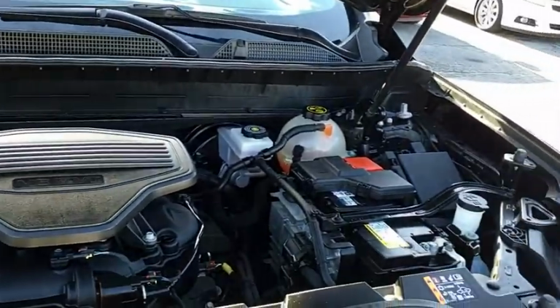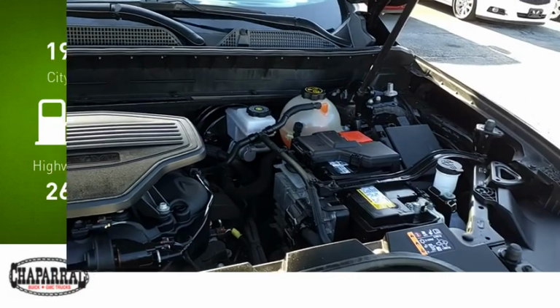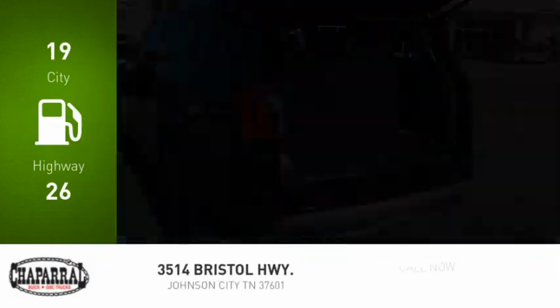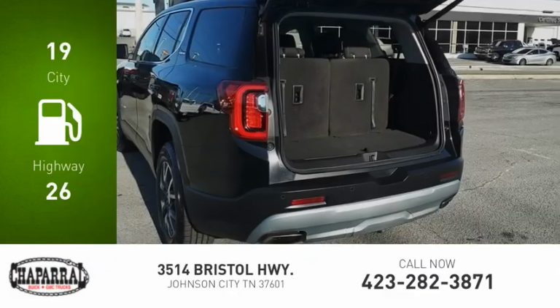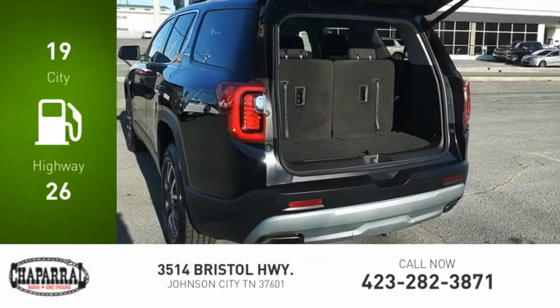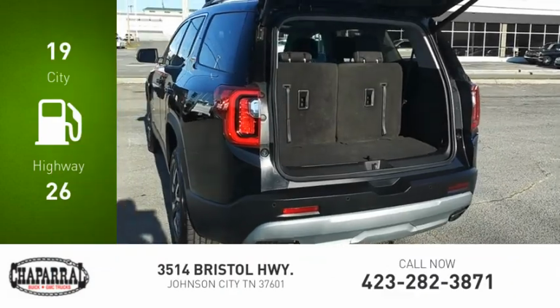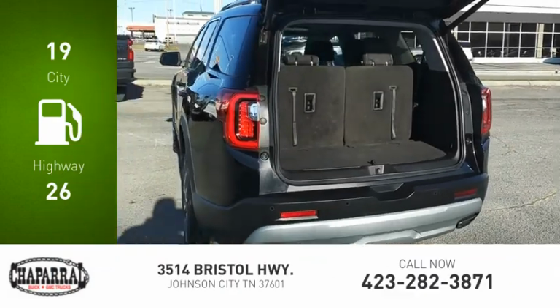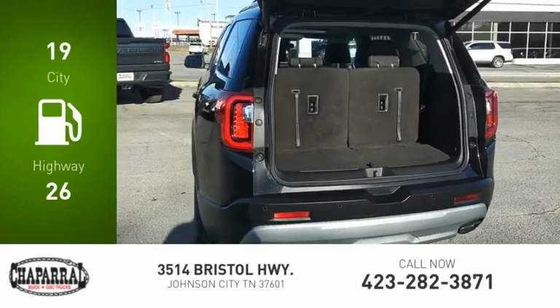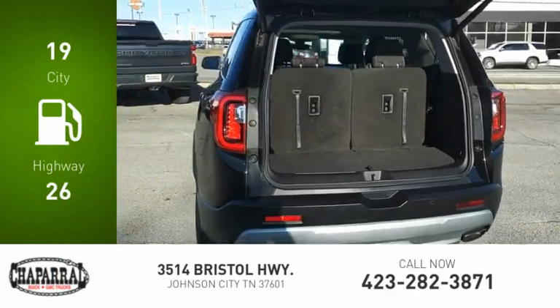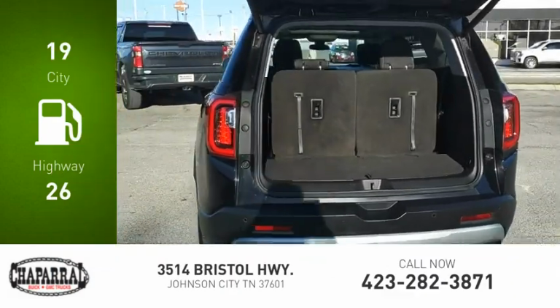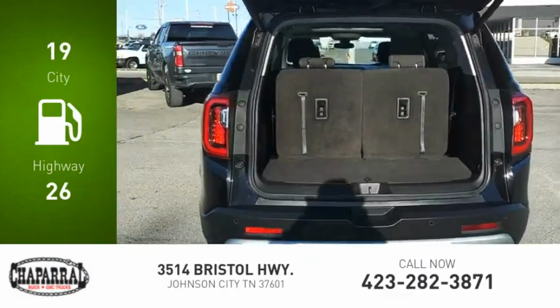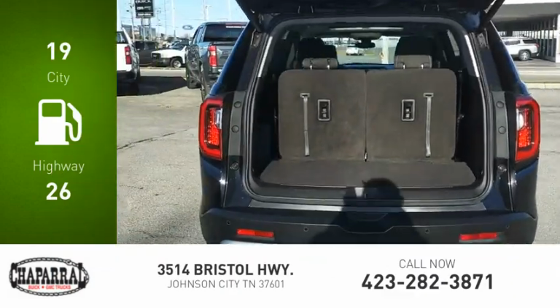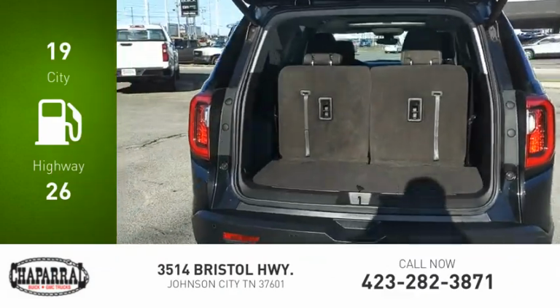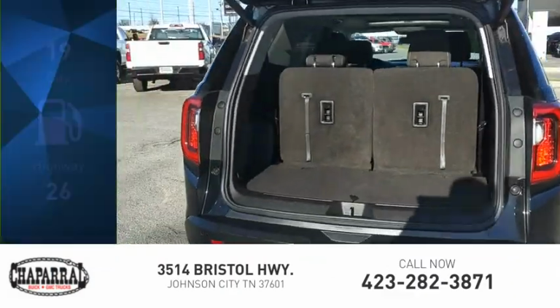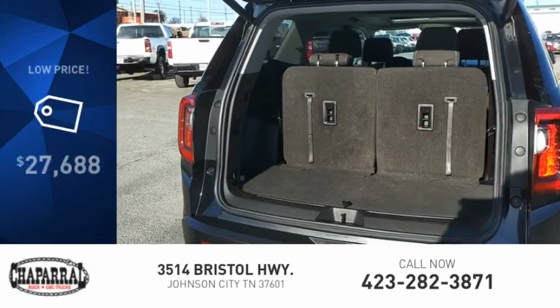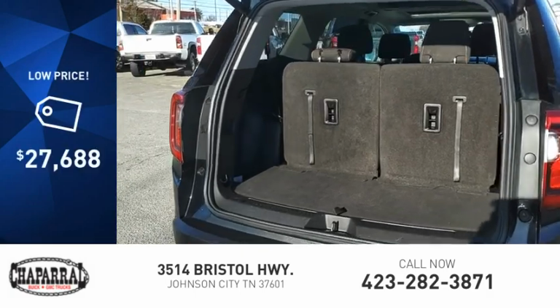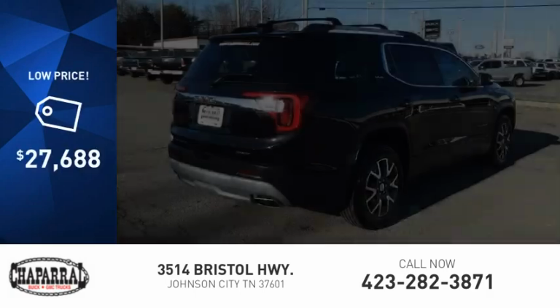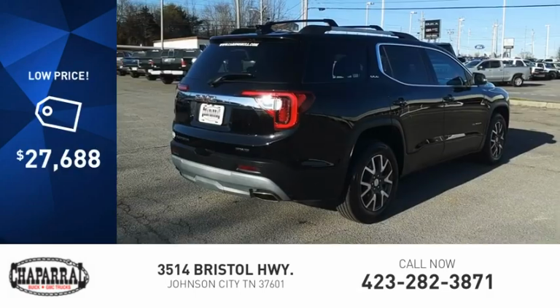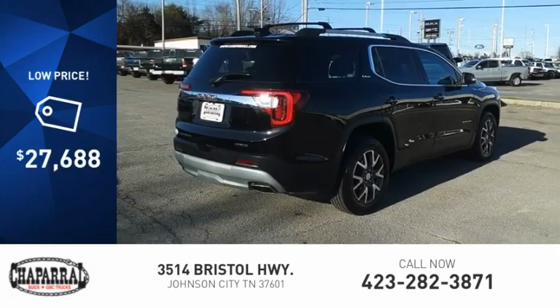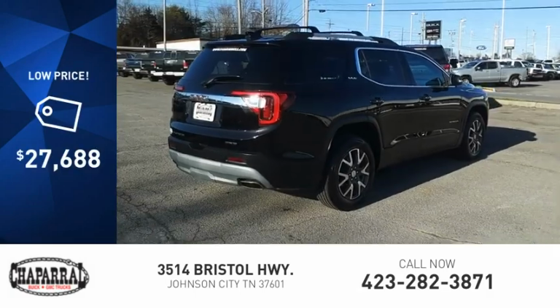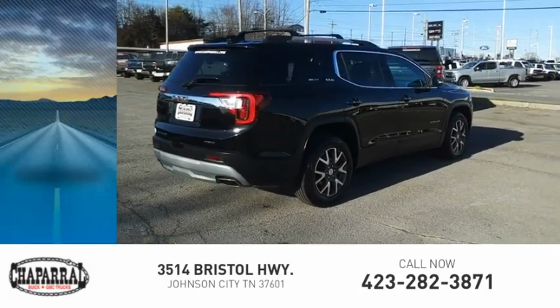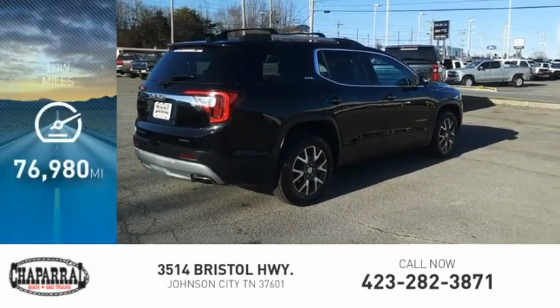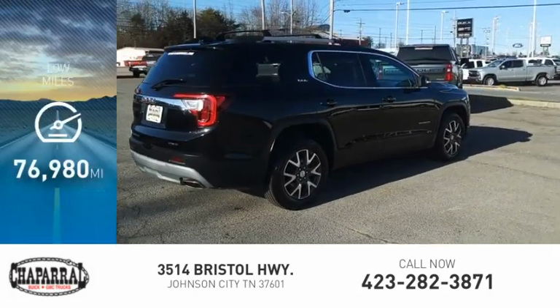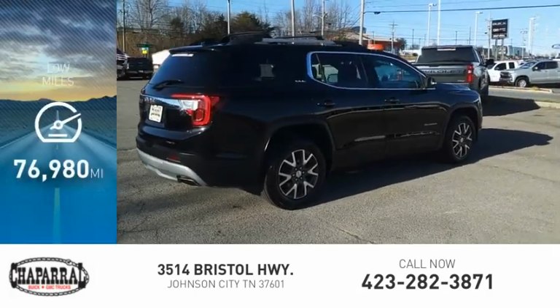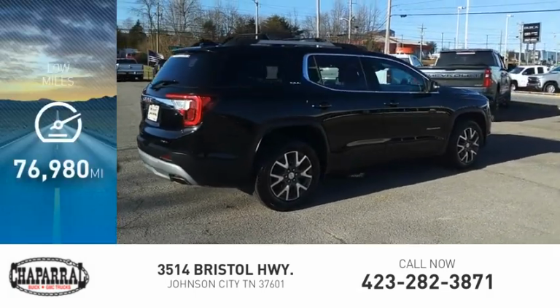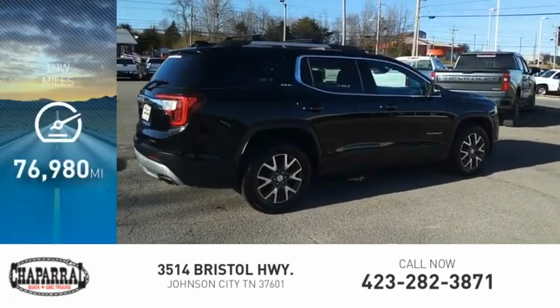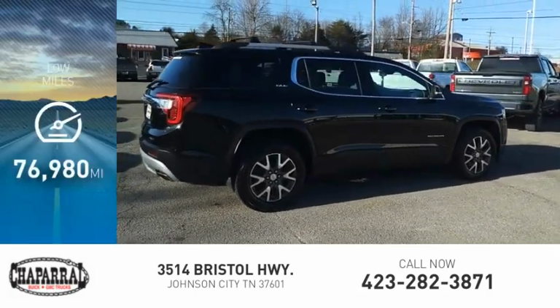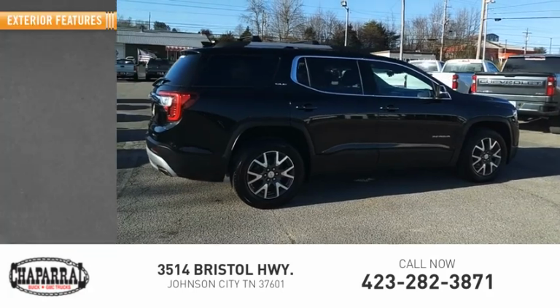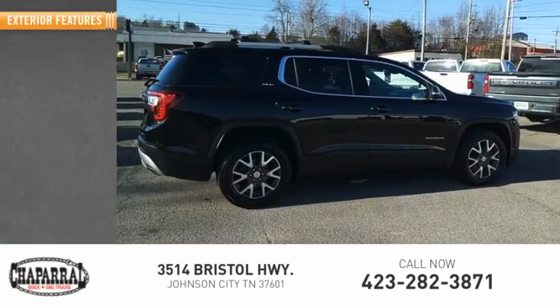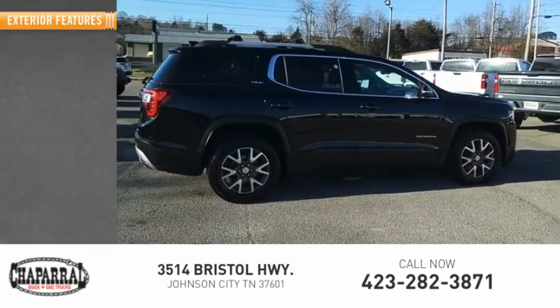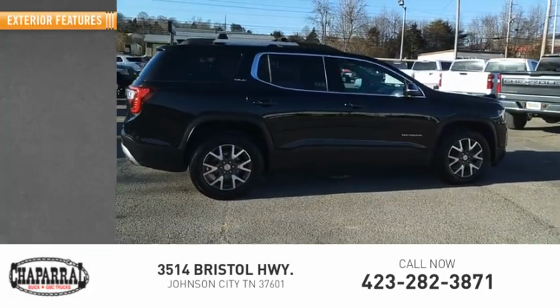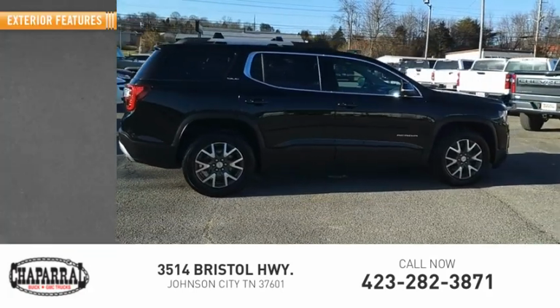Great fuel efficiency saves you money by requiring fewer trips to the gas station, and is priced below $30,000. This vehicle has less than 80,000 miles. Here are some of this vehicle's great options.